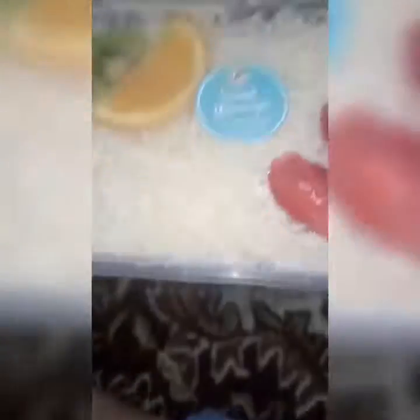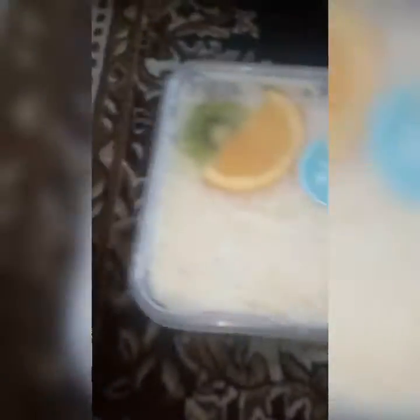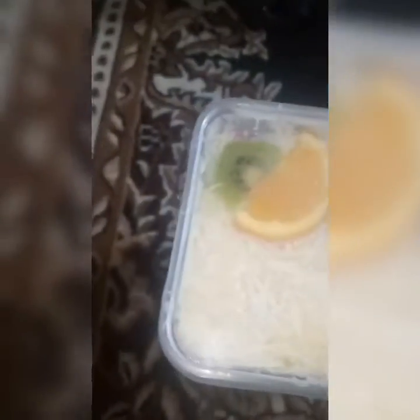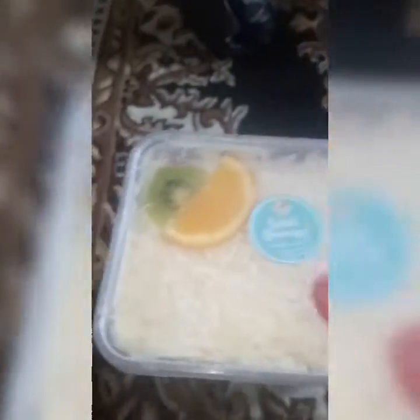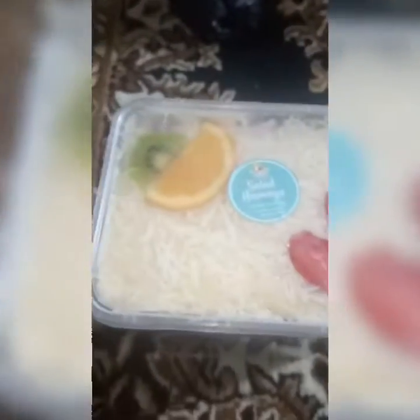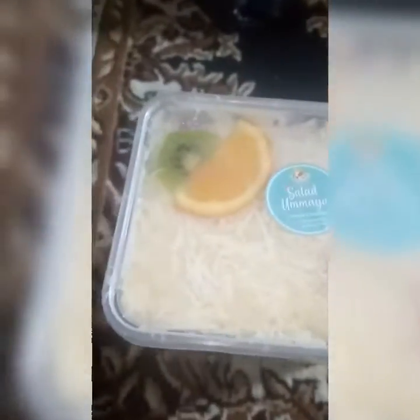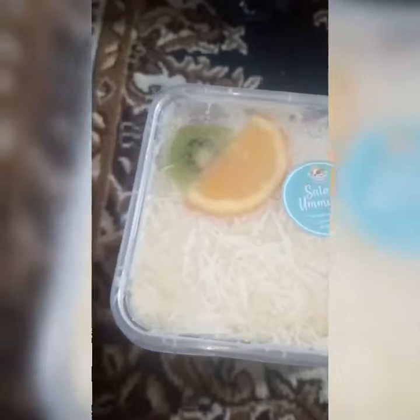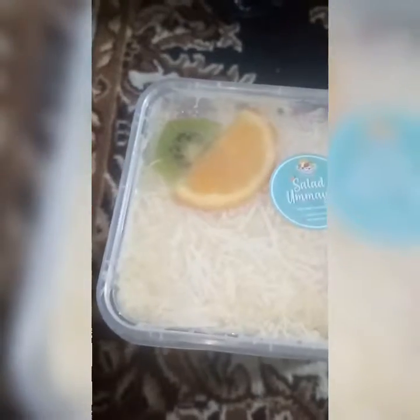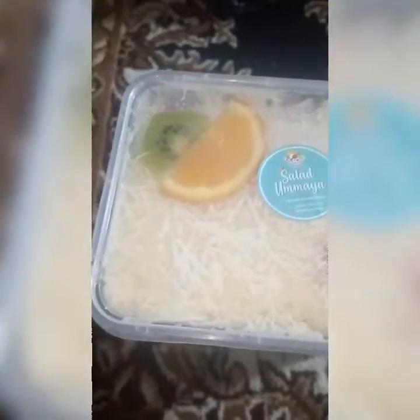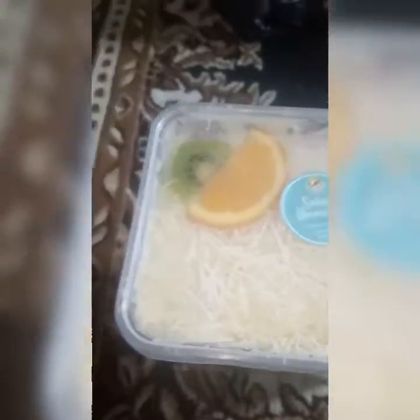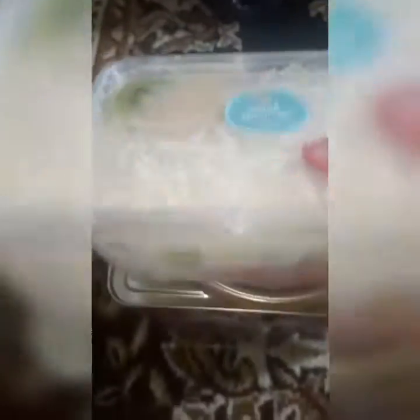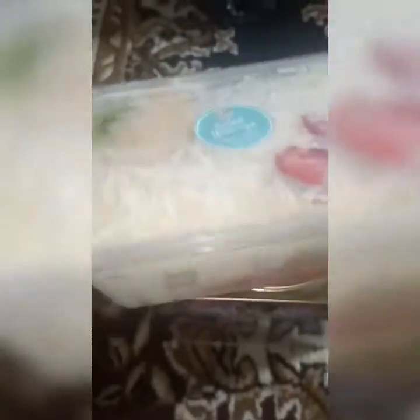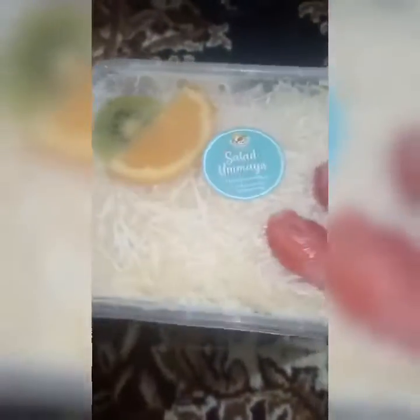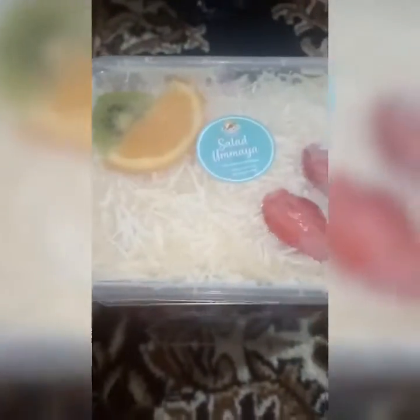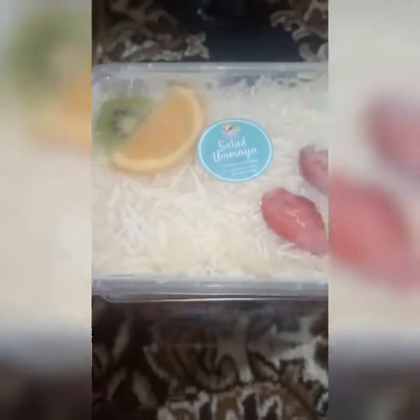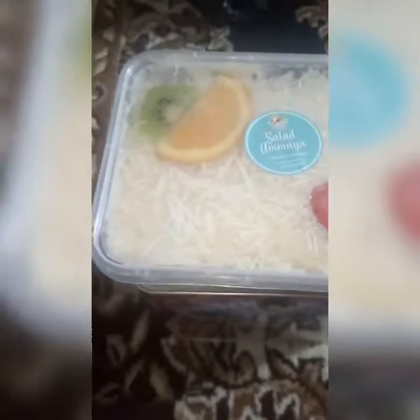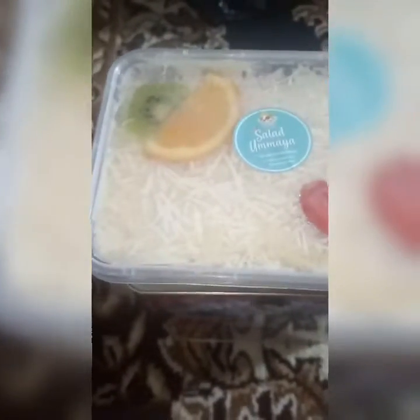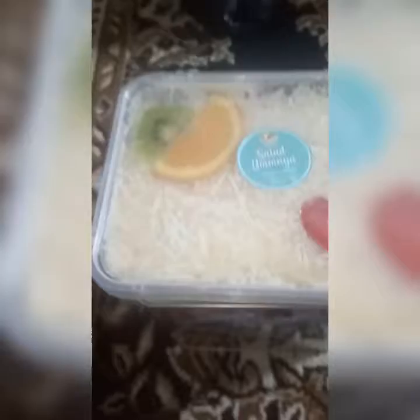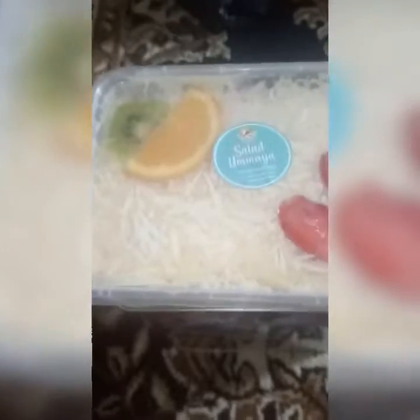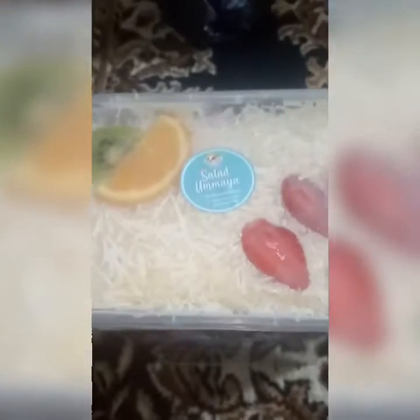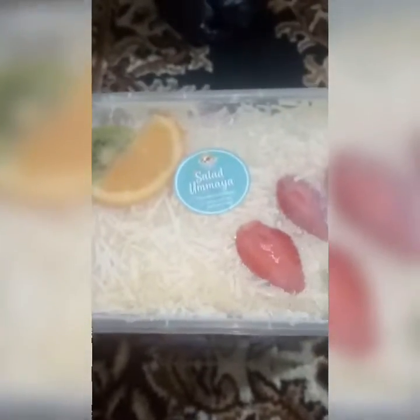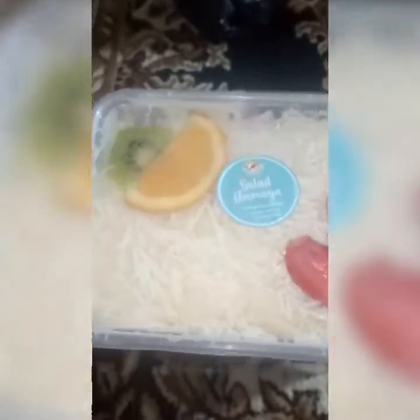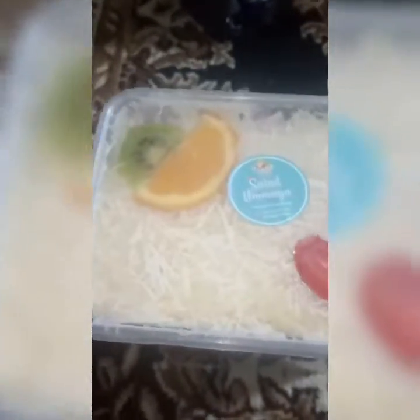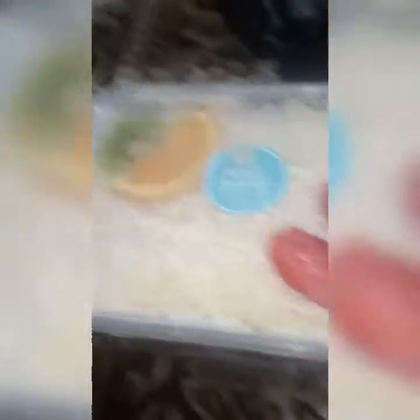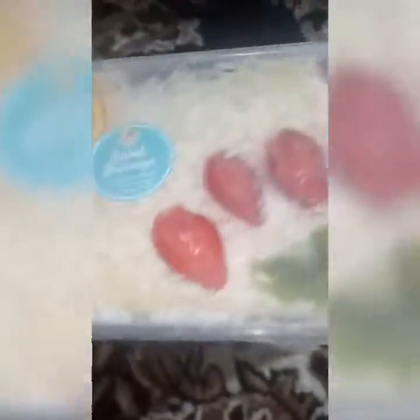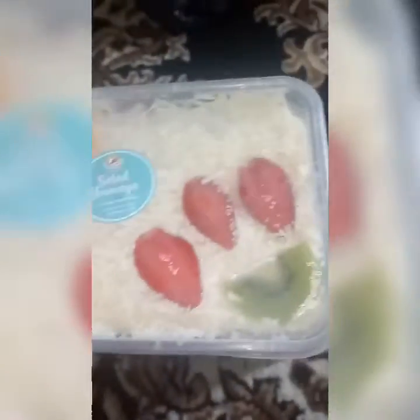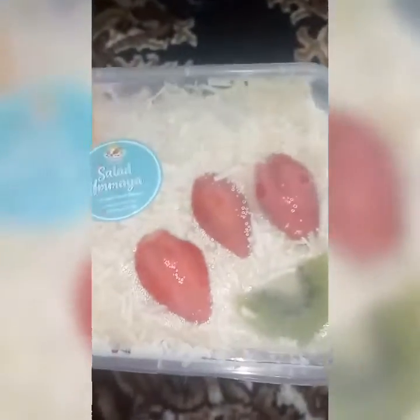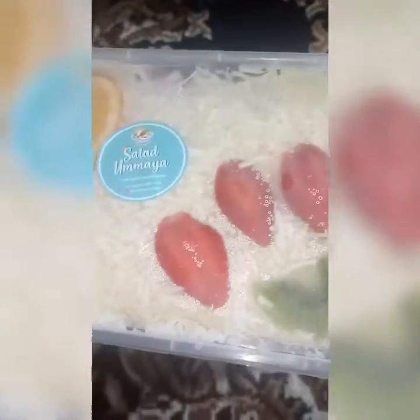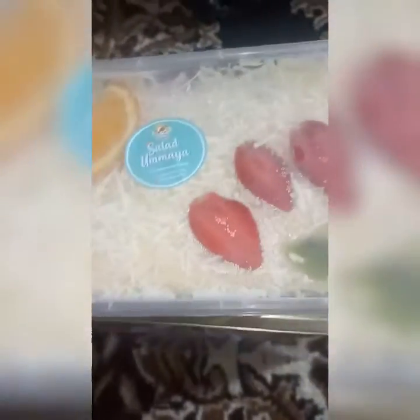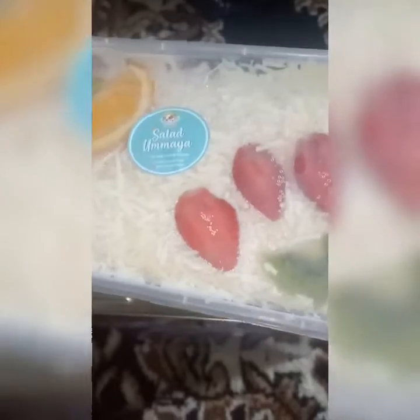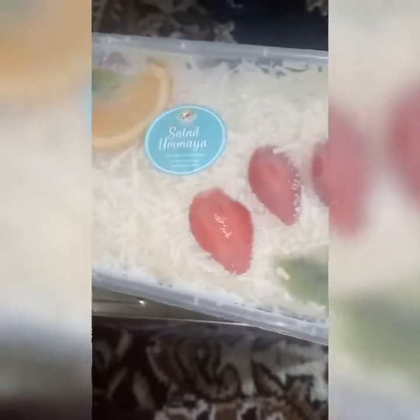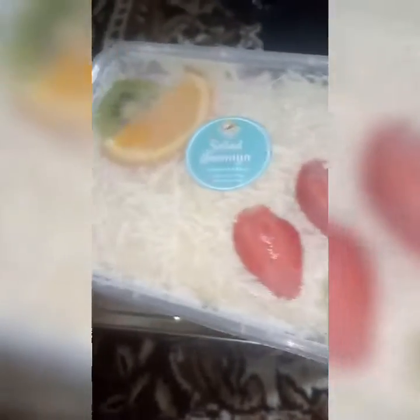Ini satu porsinya, dia tadi jual ada yang Rp50.000 seperti yang aku beli, ada yang Rp30.000, dan juga ada yang kecil lagi — tadi aku lupa nanya harganya berapa. Yang aku beli ini yang ukuran paling besar.